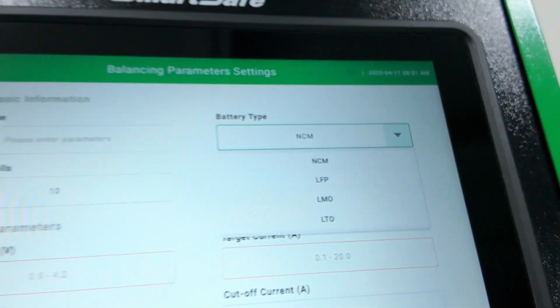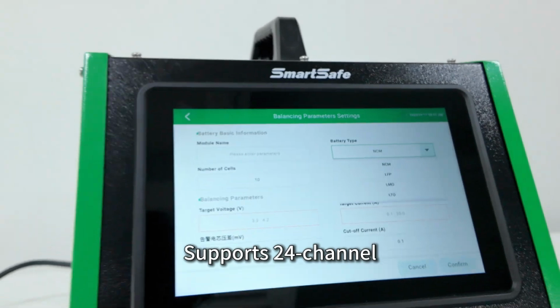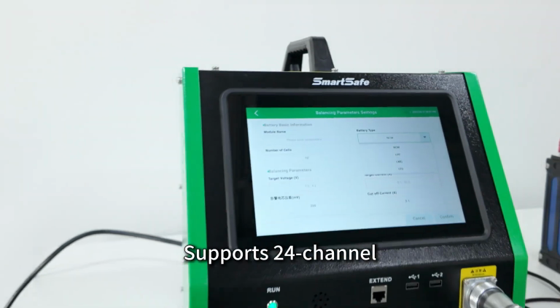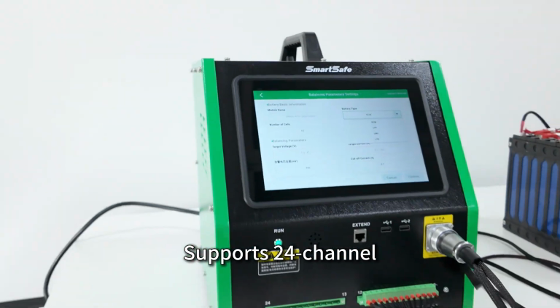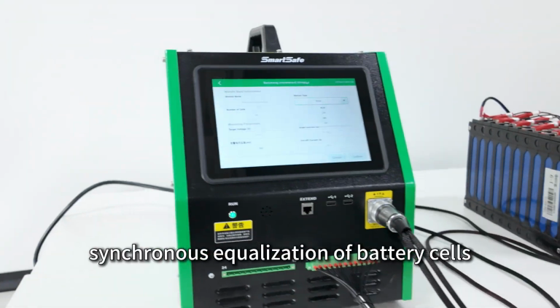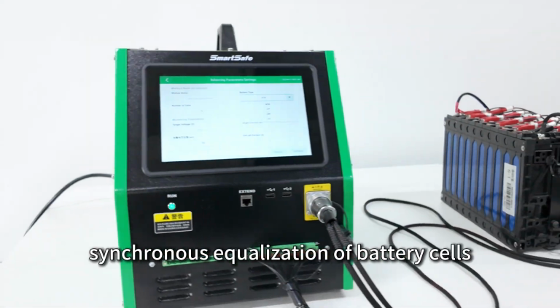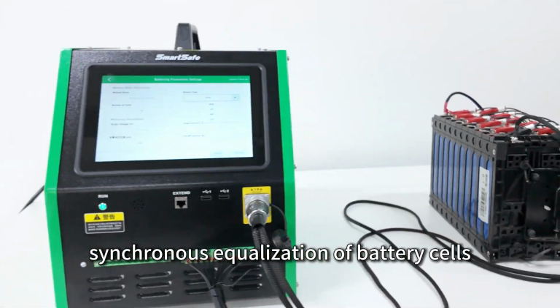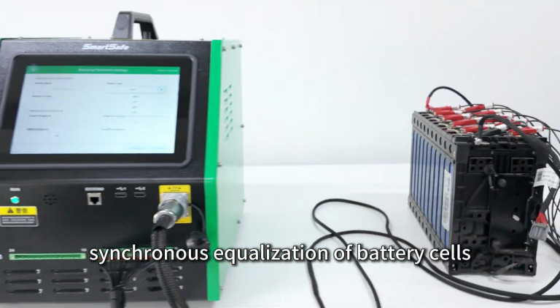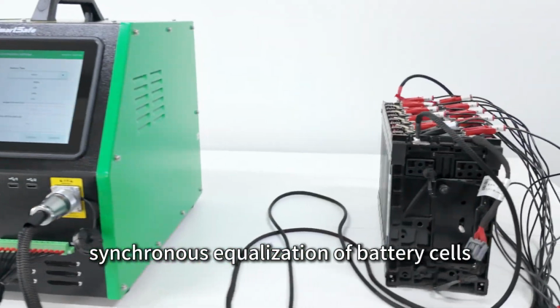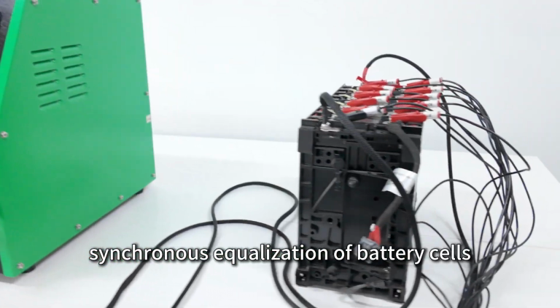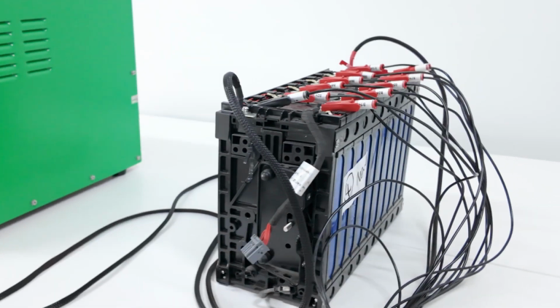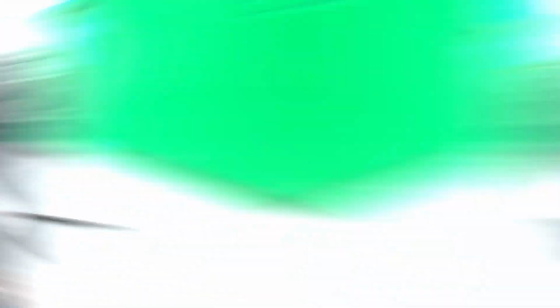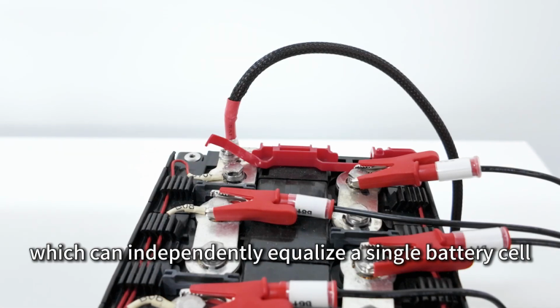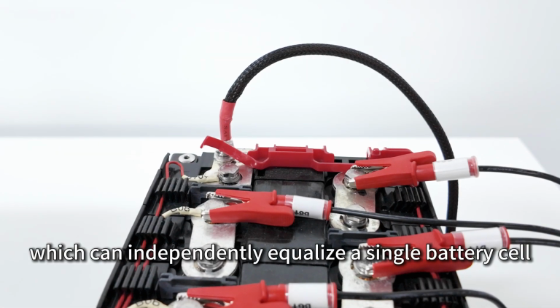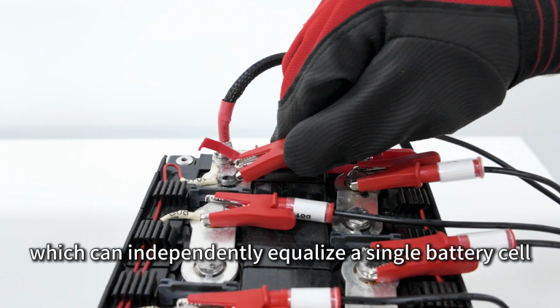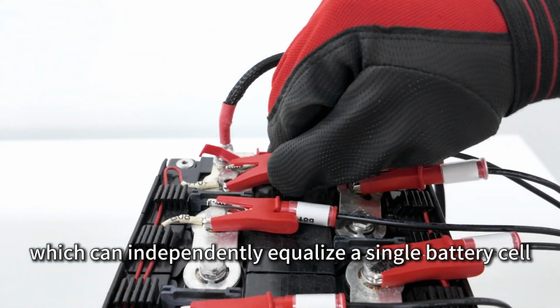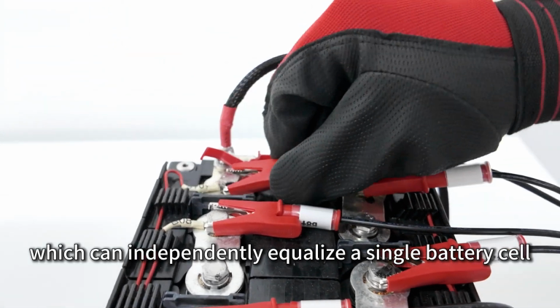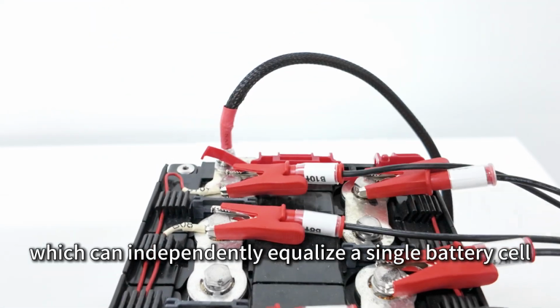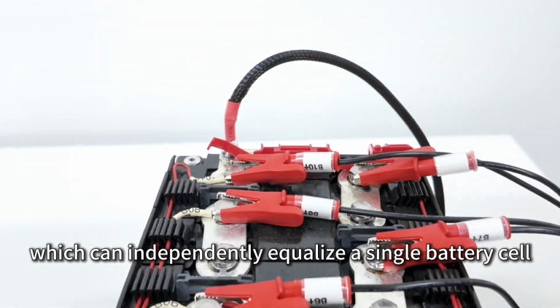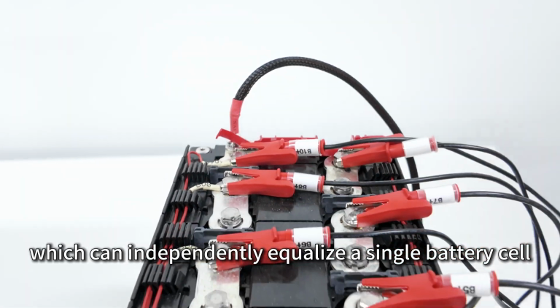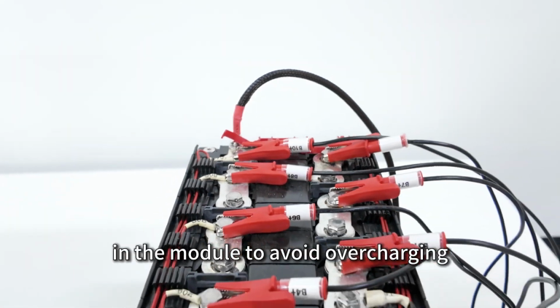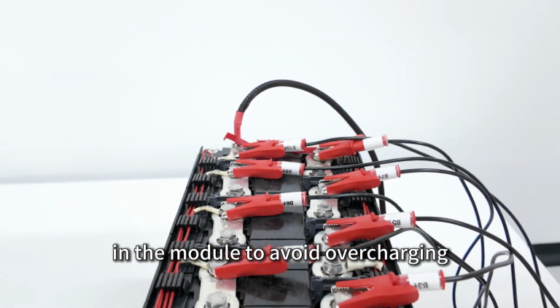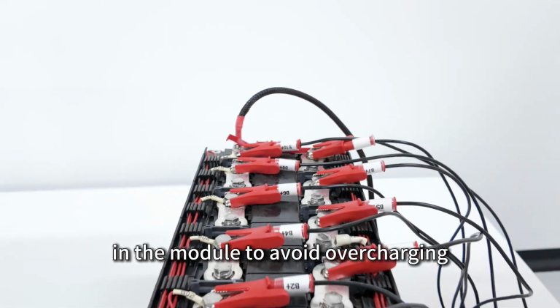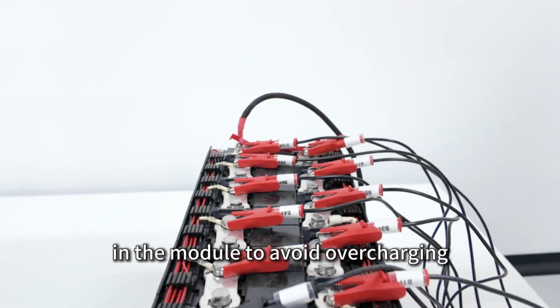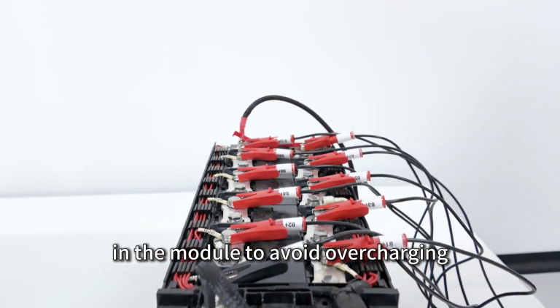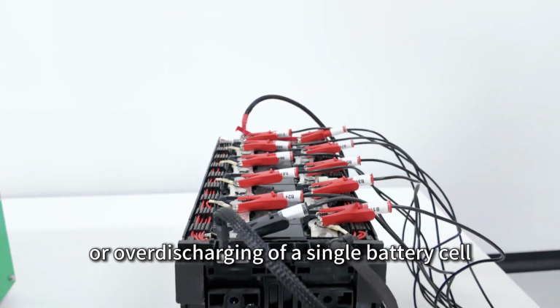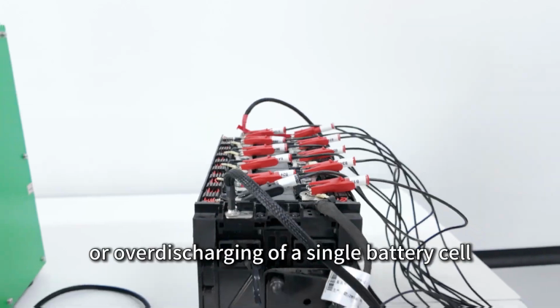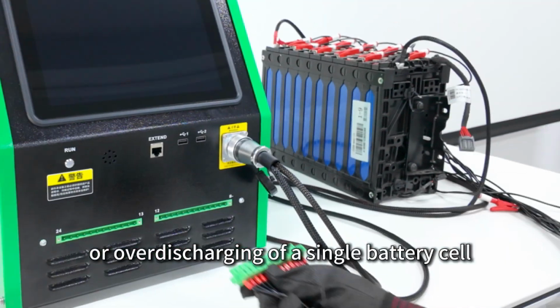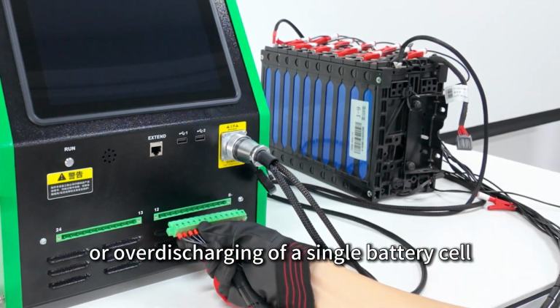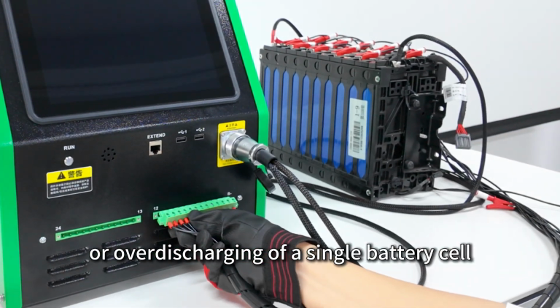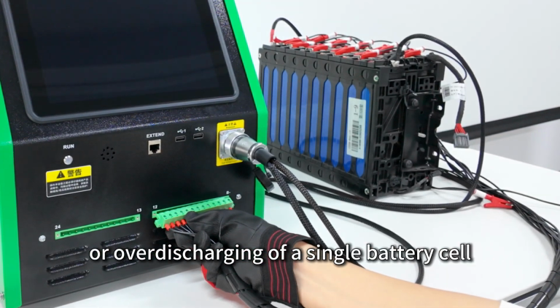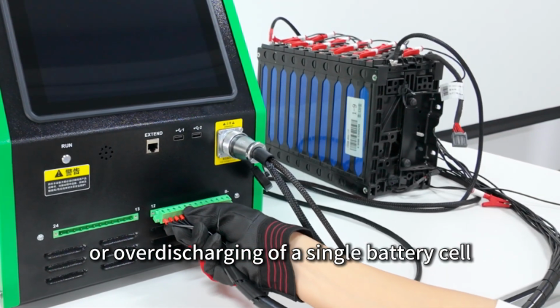Supports 24-channel synchronous equalization of battery cells, which can independently equalize a single battery cell in the module to avoid overcharging or over-discharging of a single battery cell.